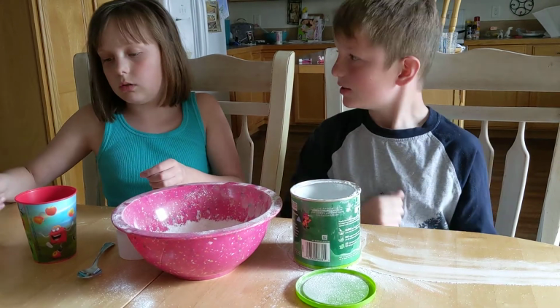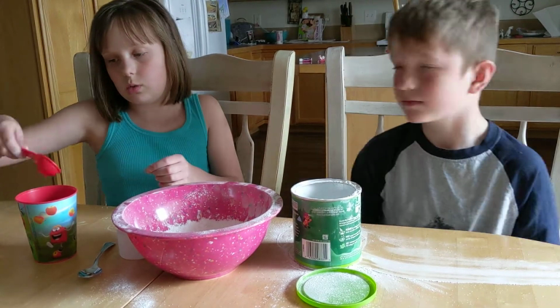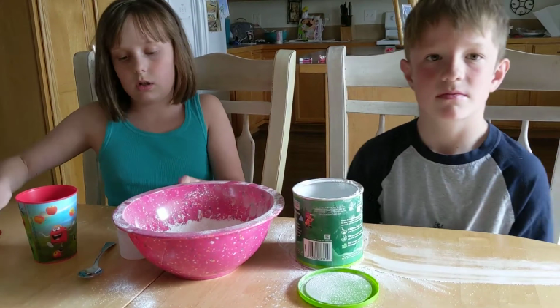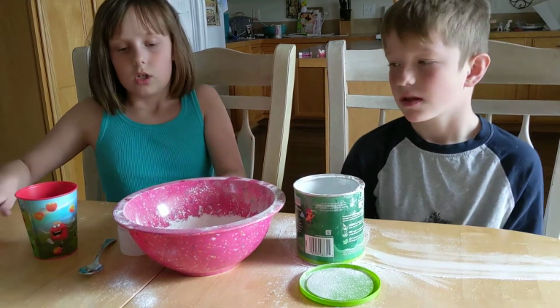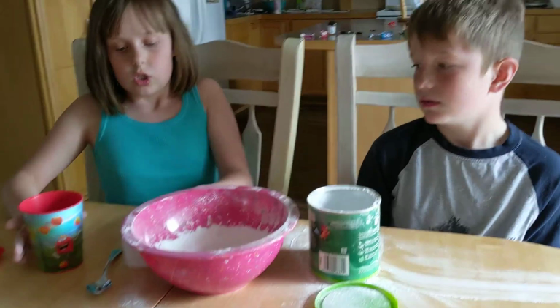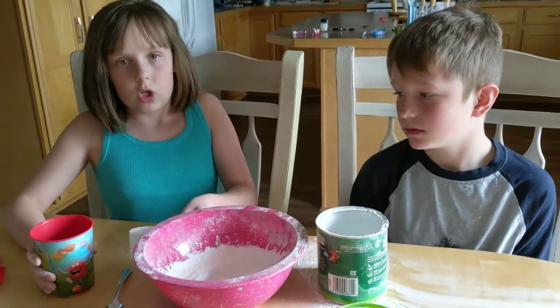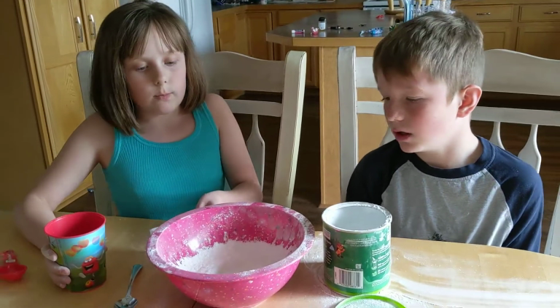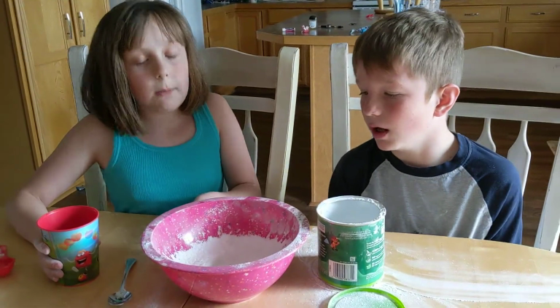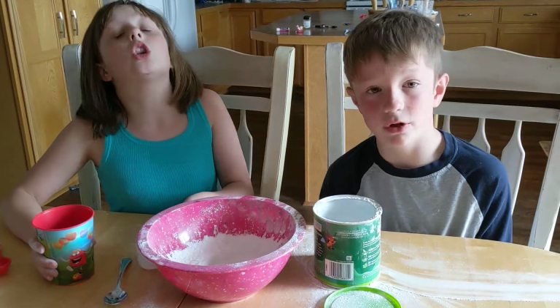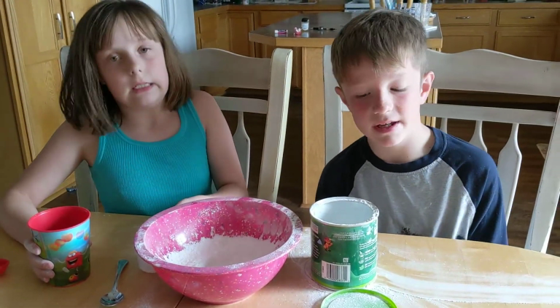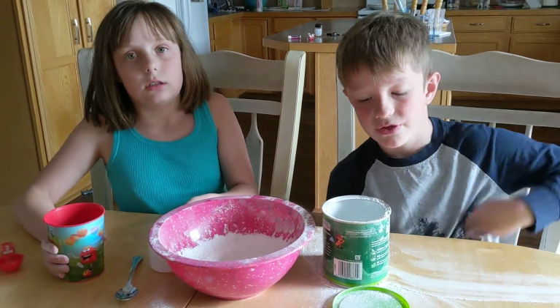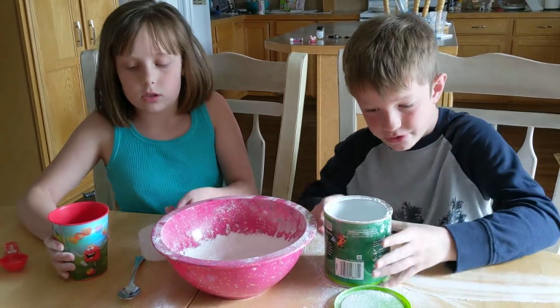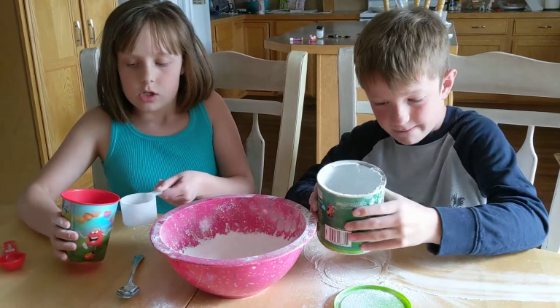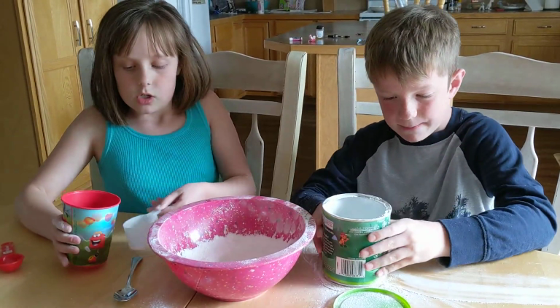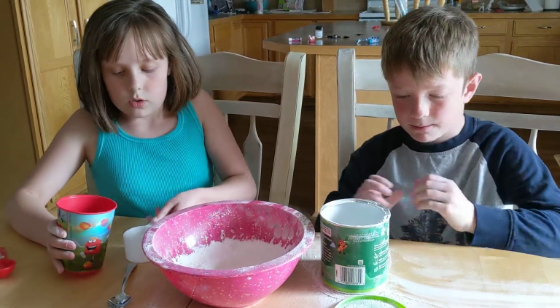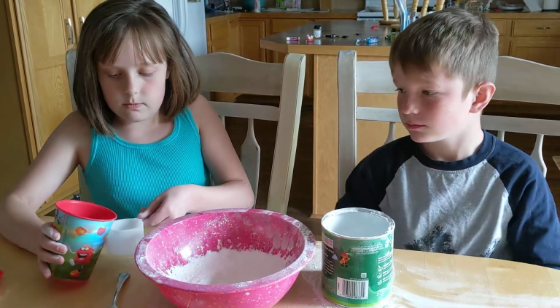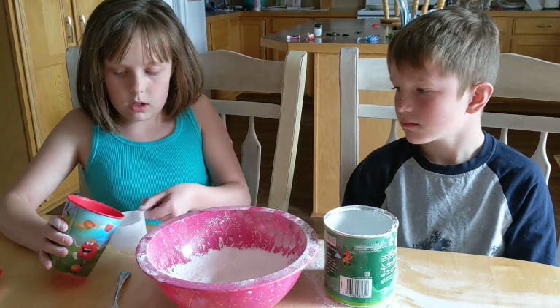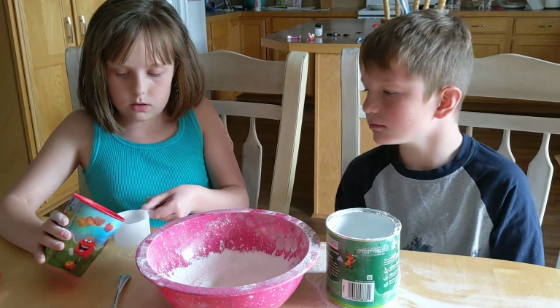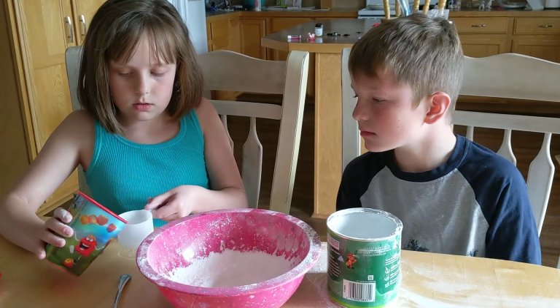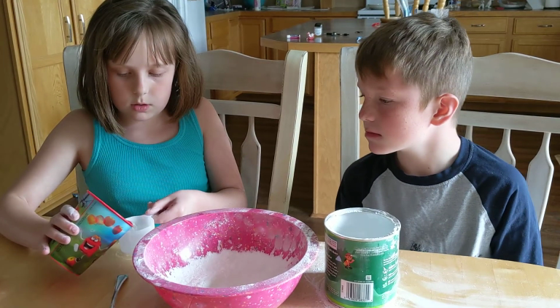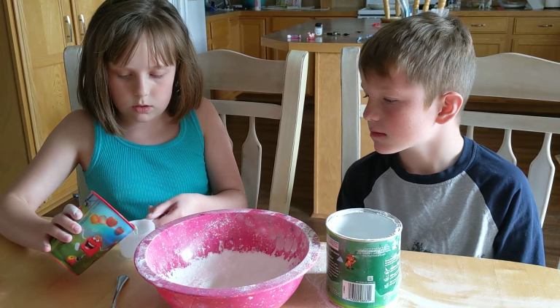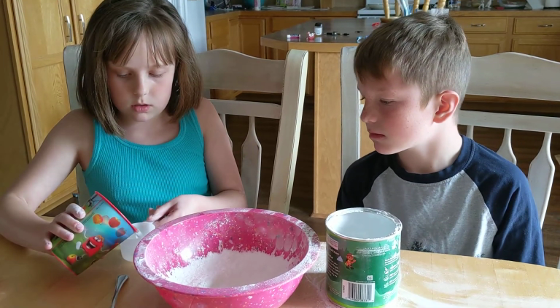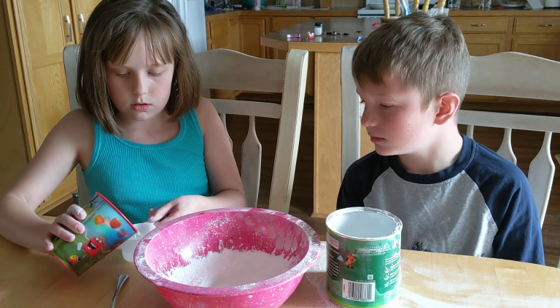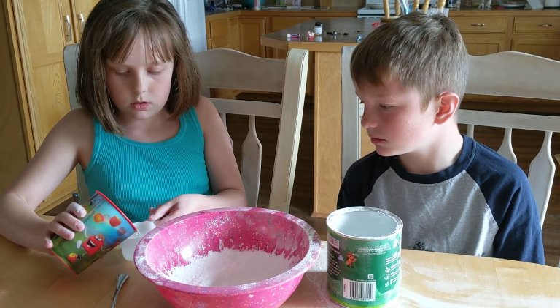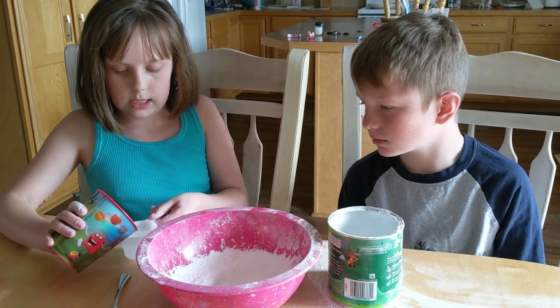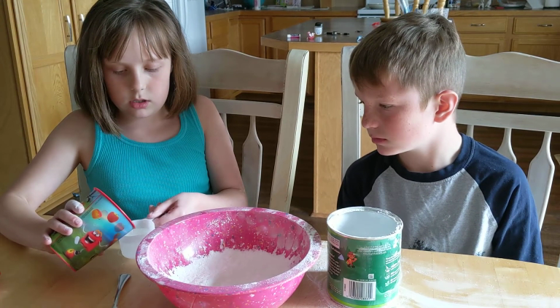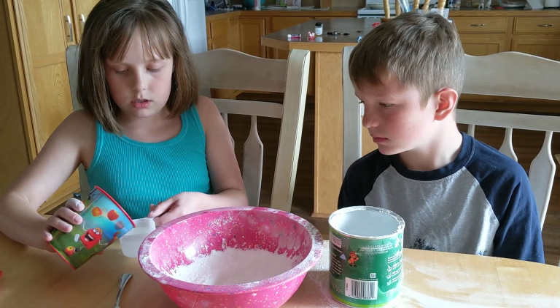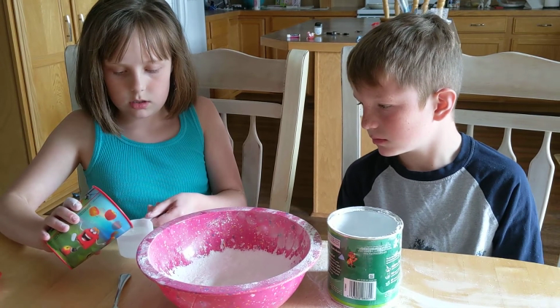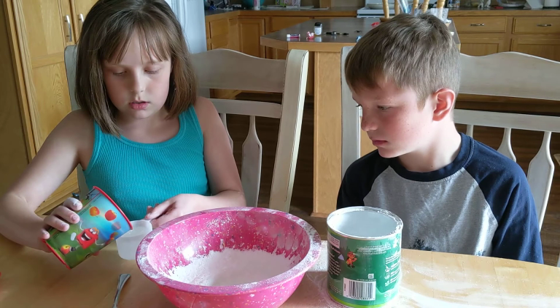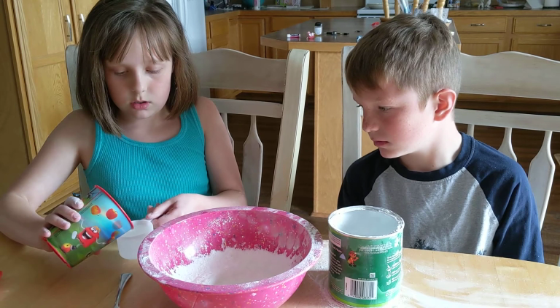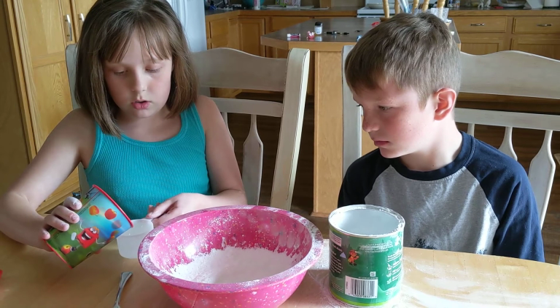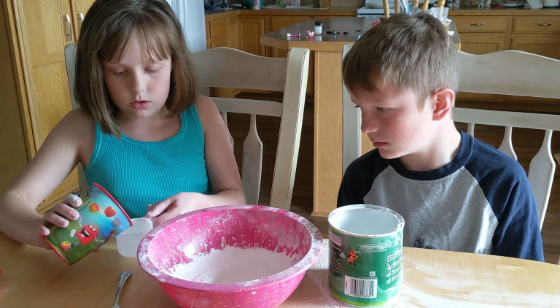Alright, so how many scoops have you put in the bowl? Three. Okay, and we're about to add the water, right? Yep. Is that good? One scoop. To the top. There you go.